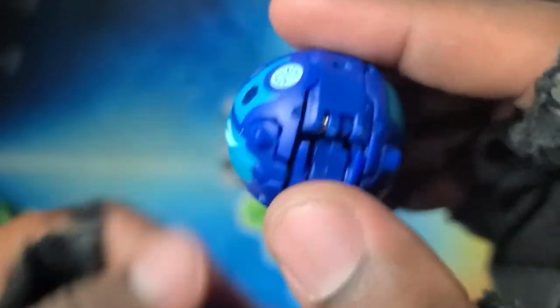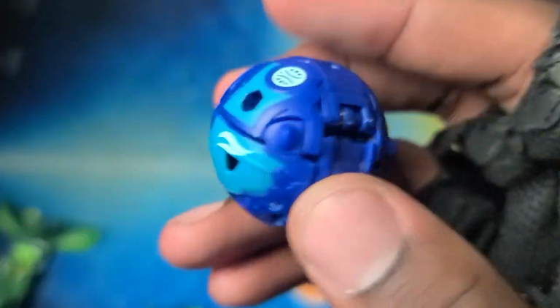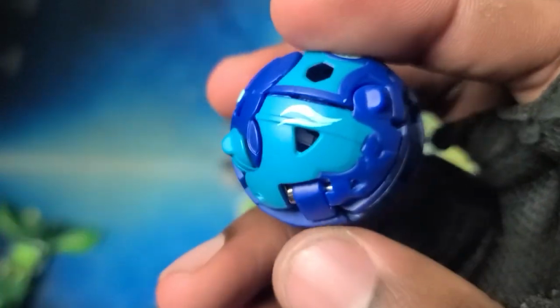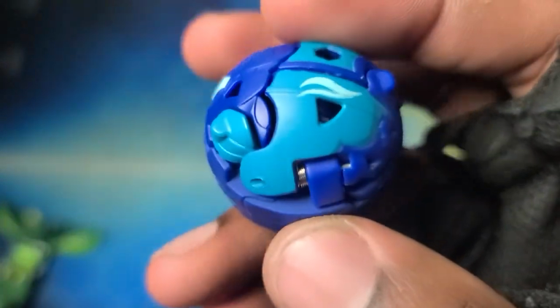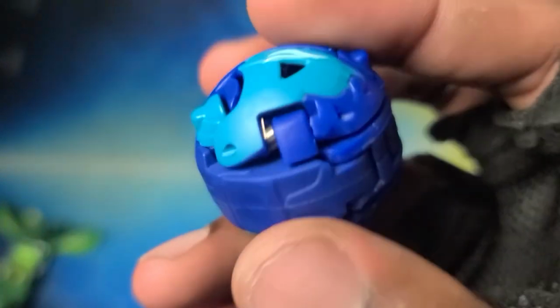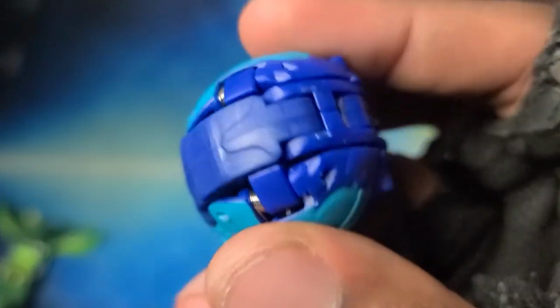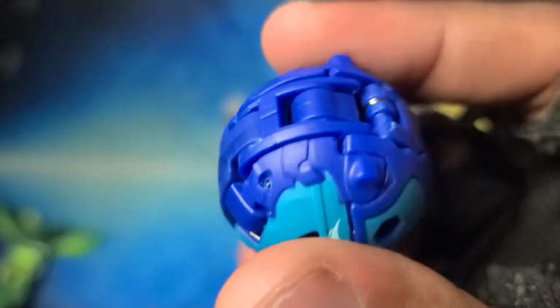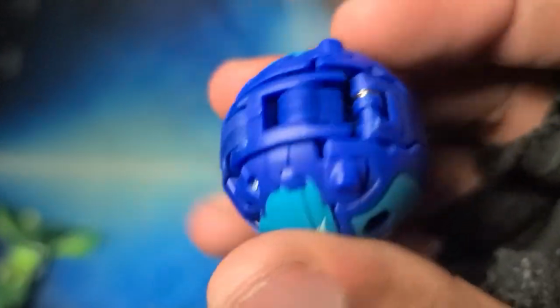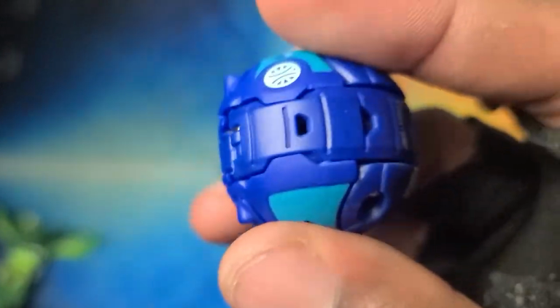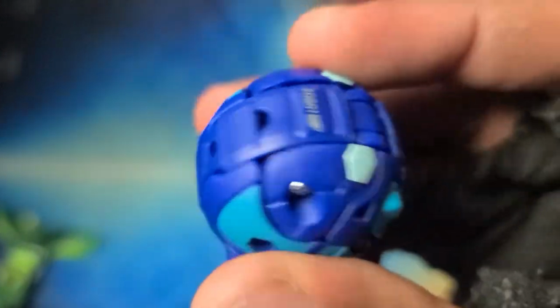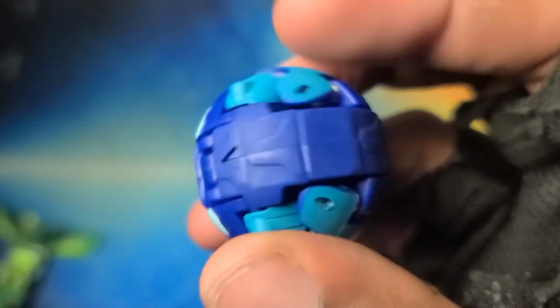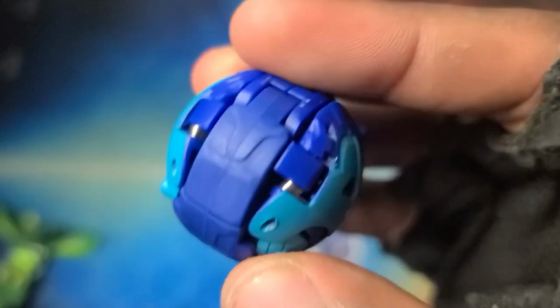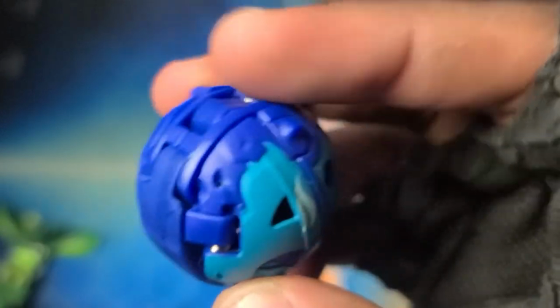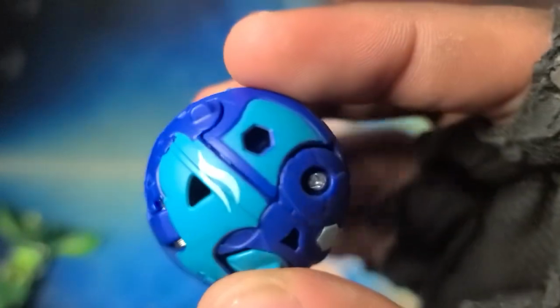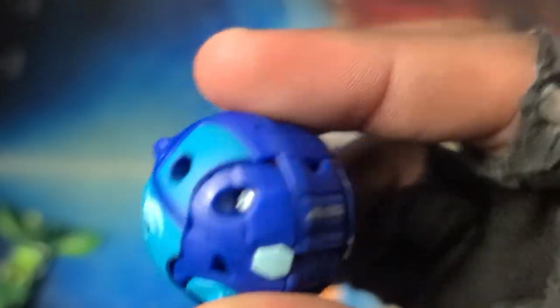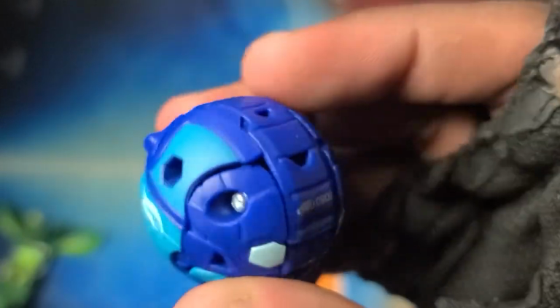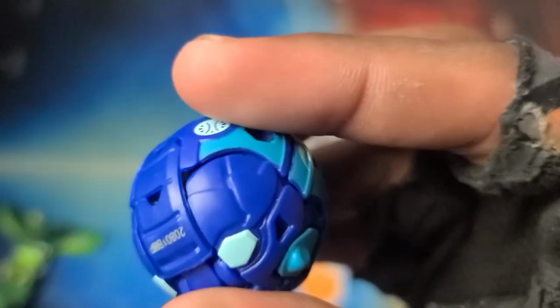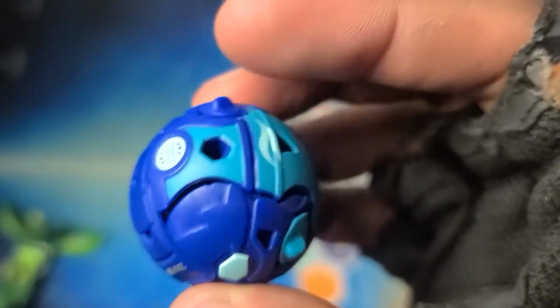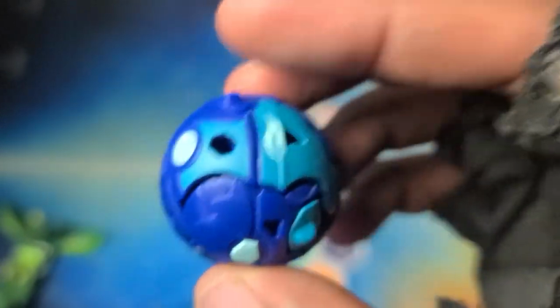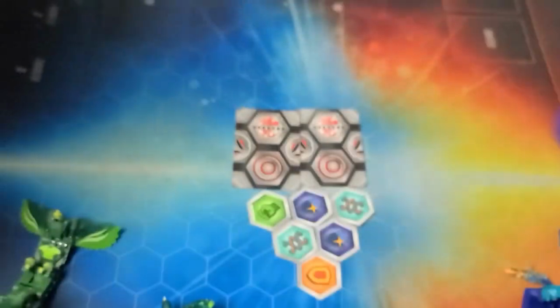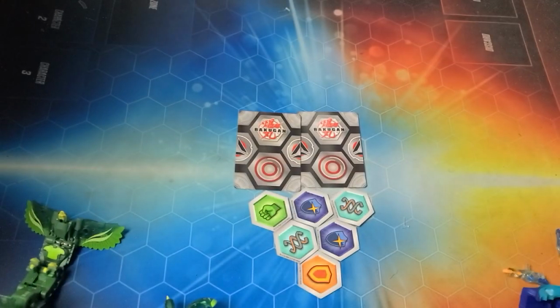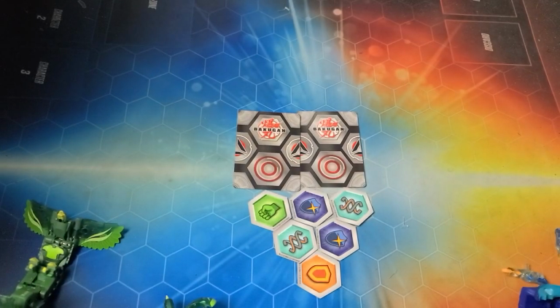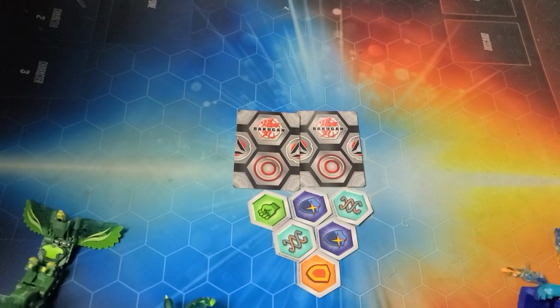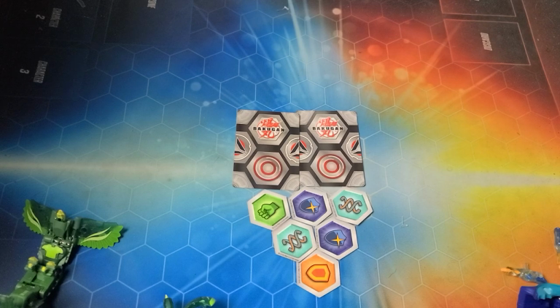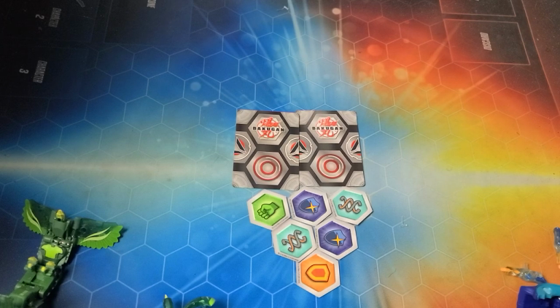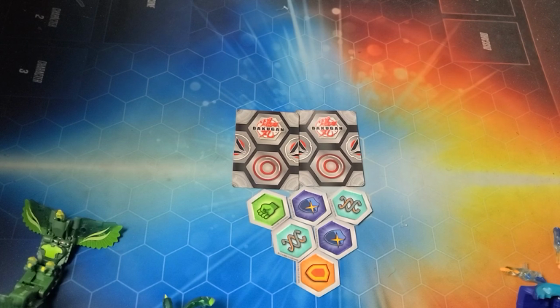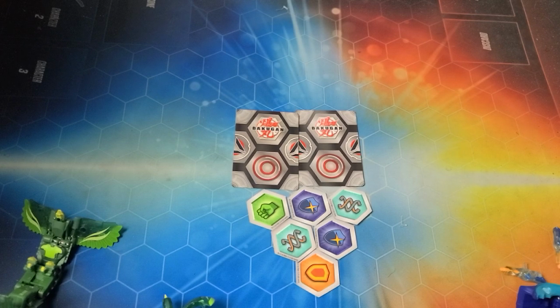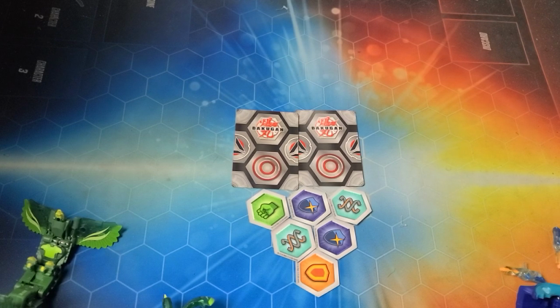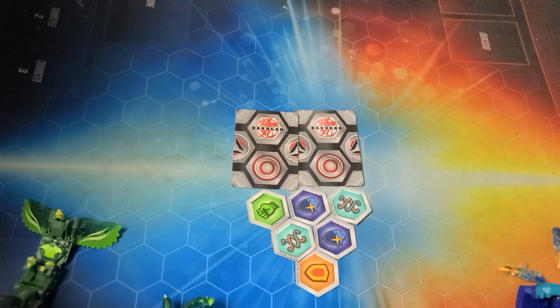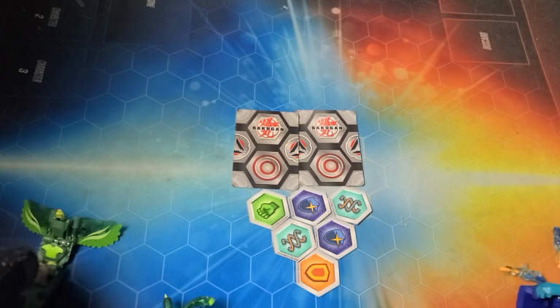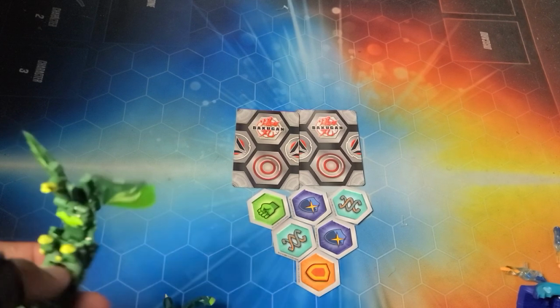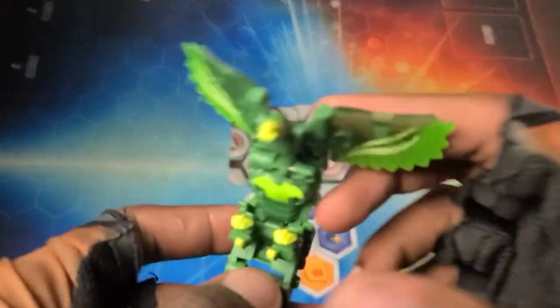There's Aquas Ultra Drago in the closed ball form looking really really sick. I'm liking the colors for Evolutions — they're popping big time, like a darker blue for the Aquas. Next up we'll get into Talon.